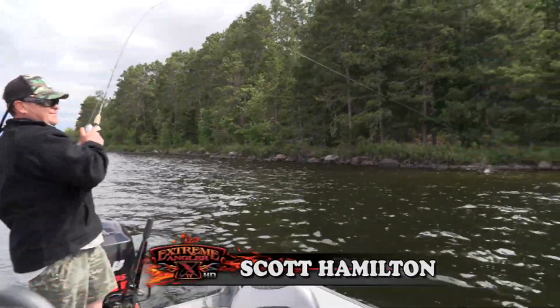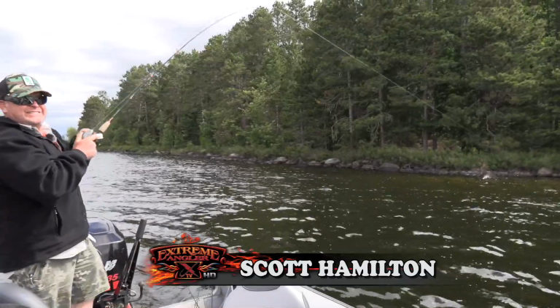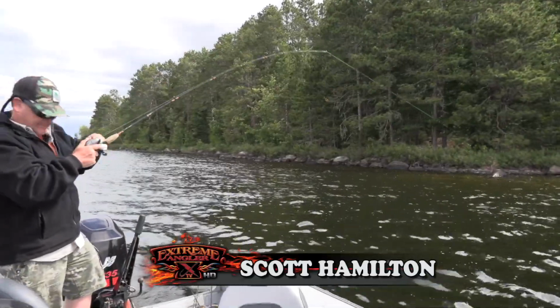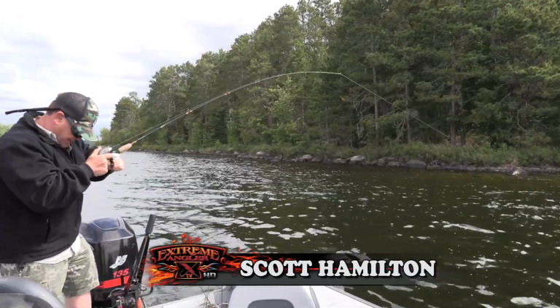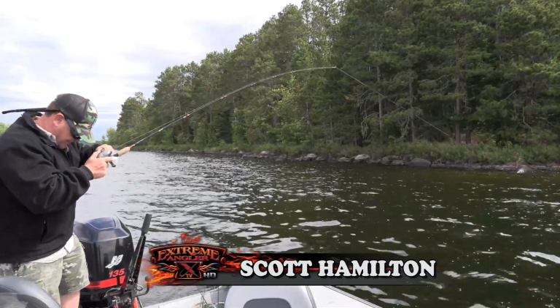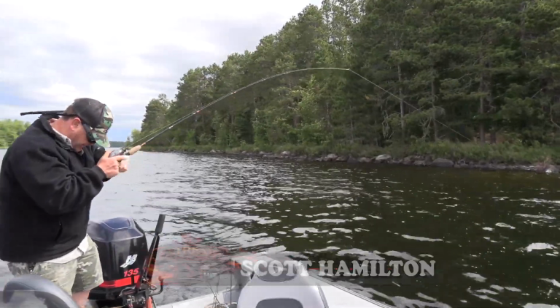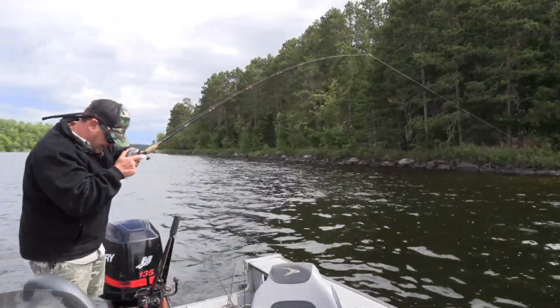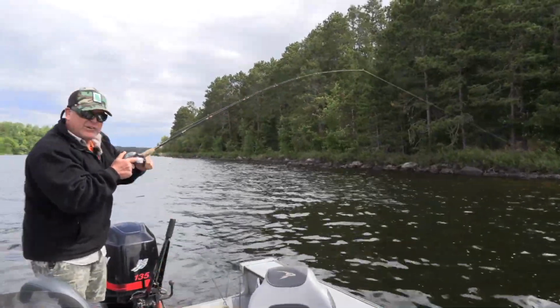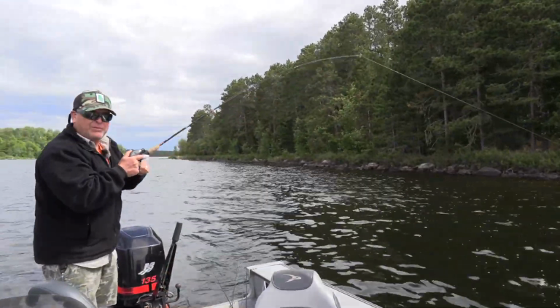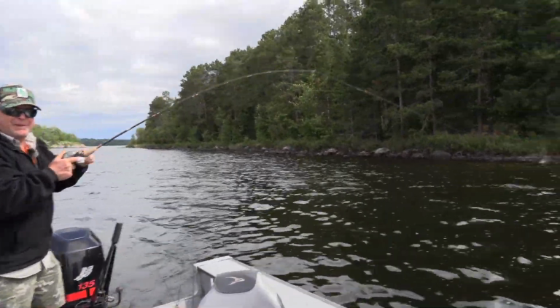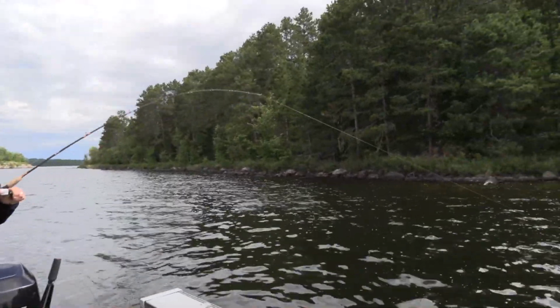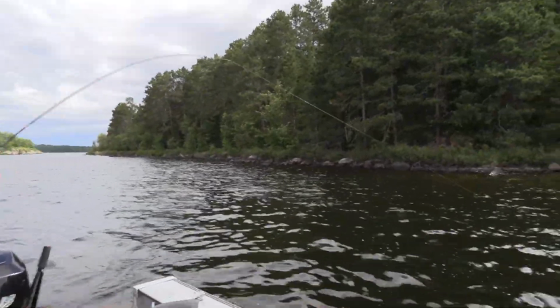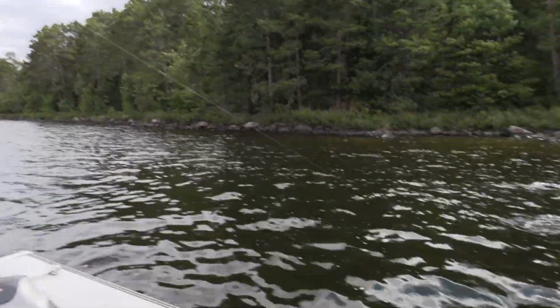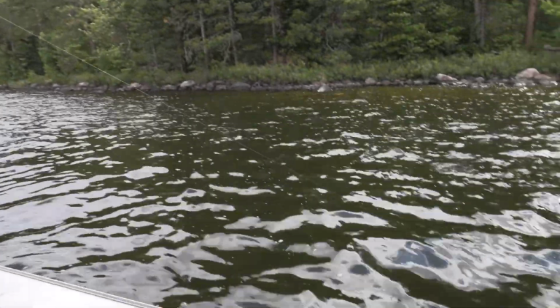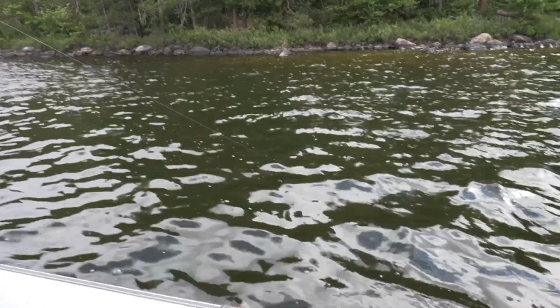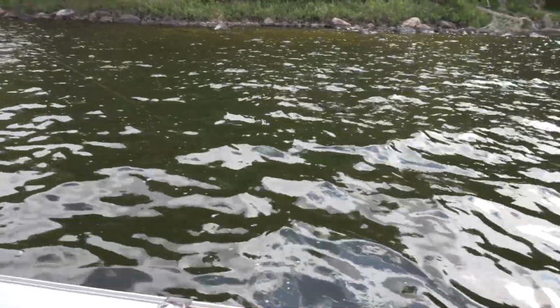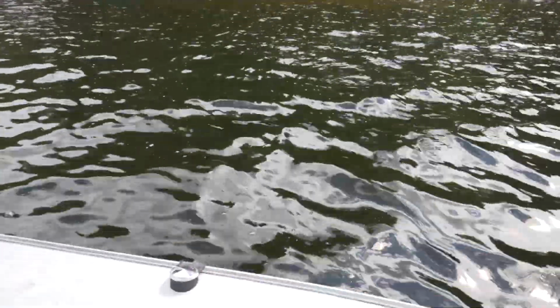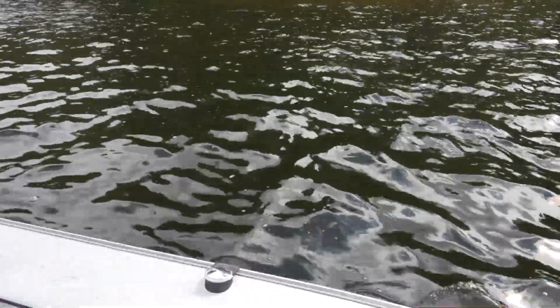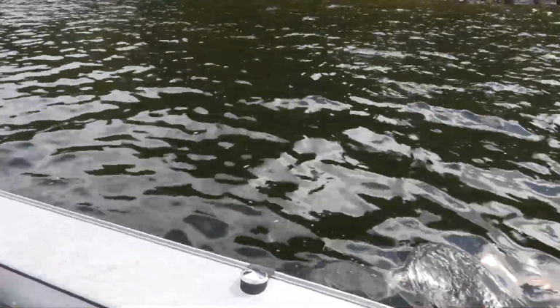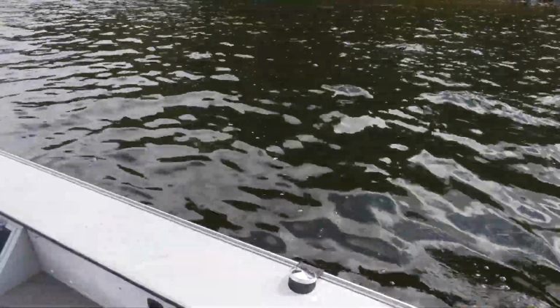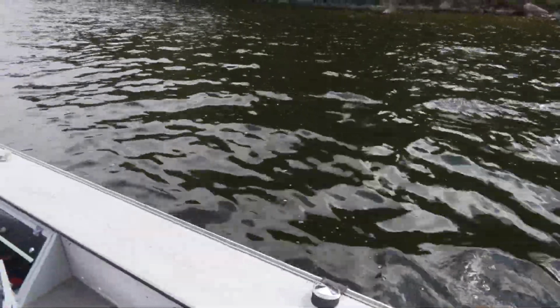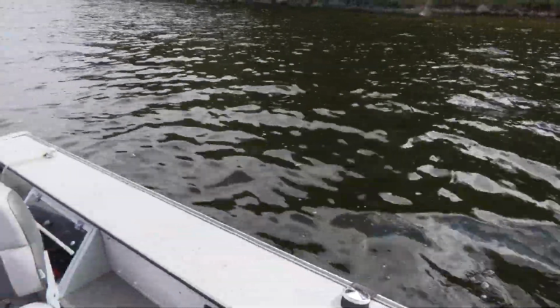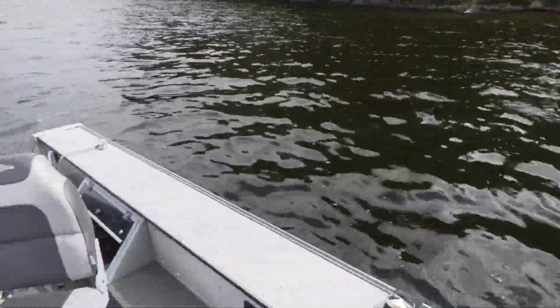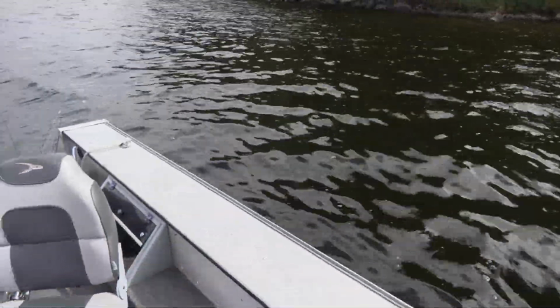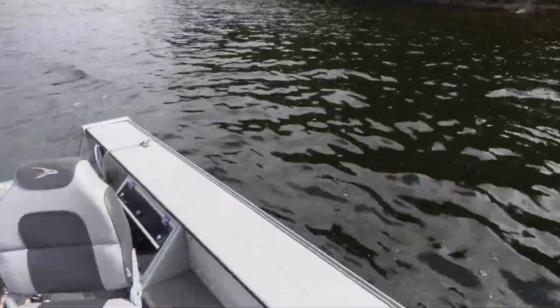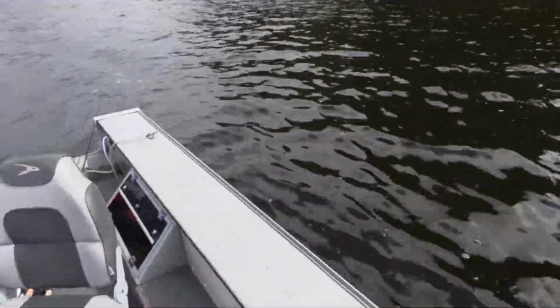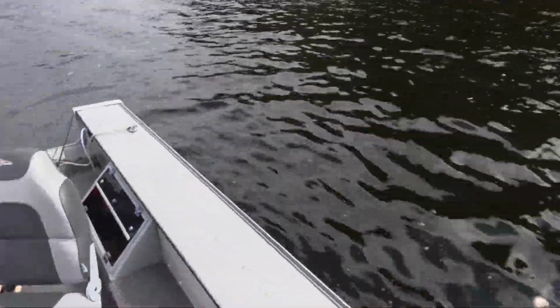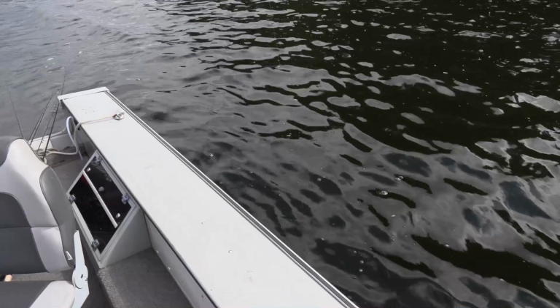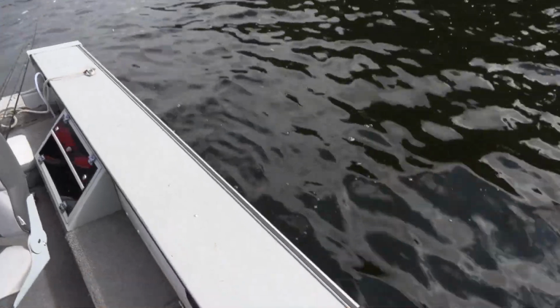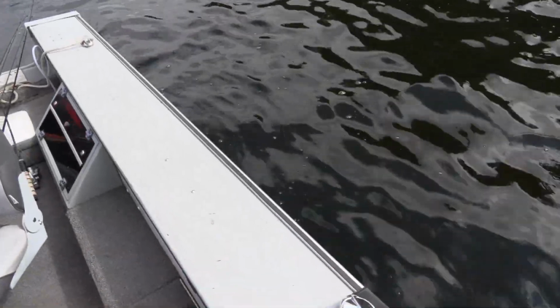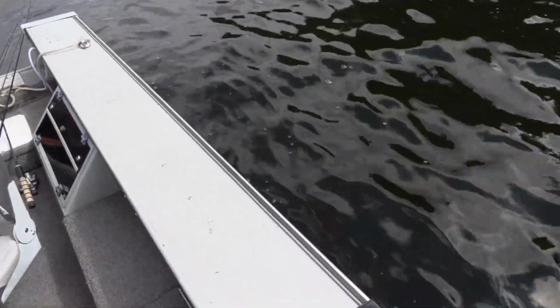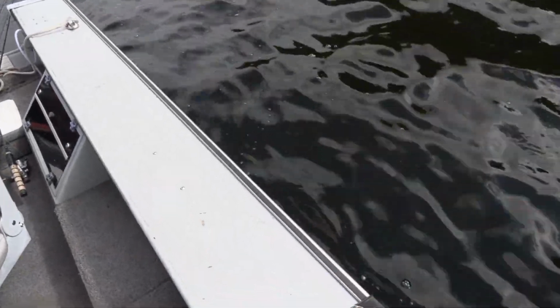Nice fish! You got a plastic or a crankbait? A crawfish crankbait — just changed it up a little. Right off the lip, as soon as it hit down it just stopped dead.